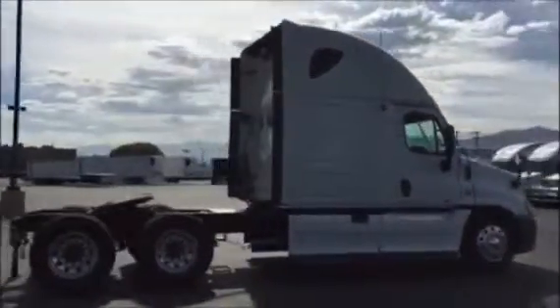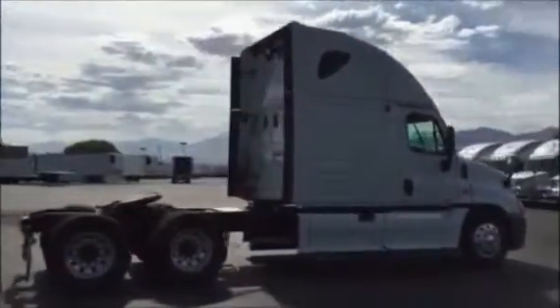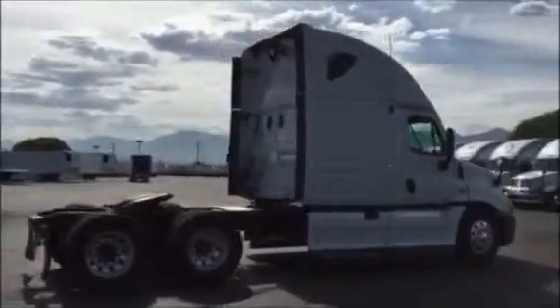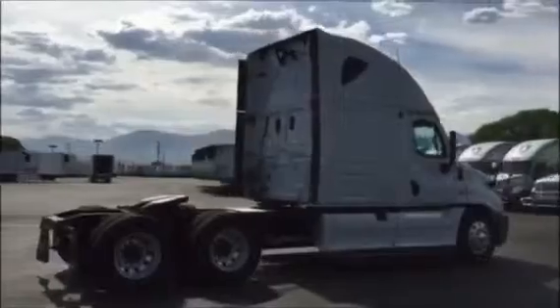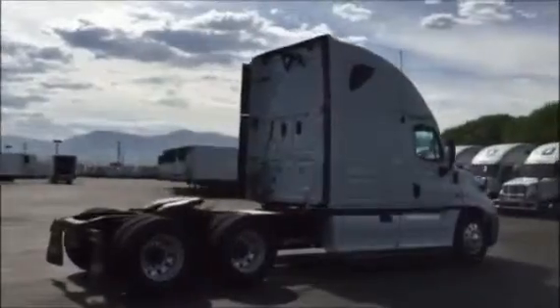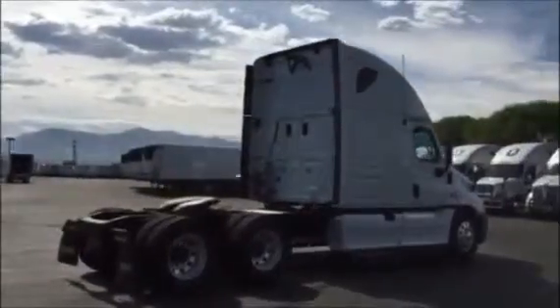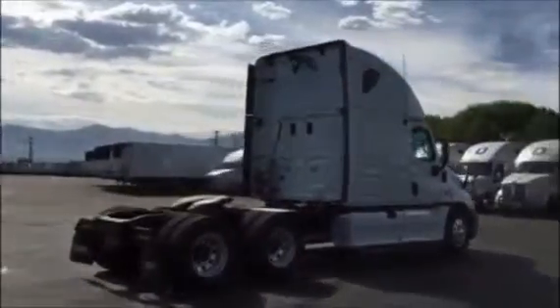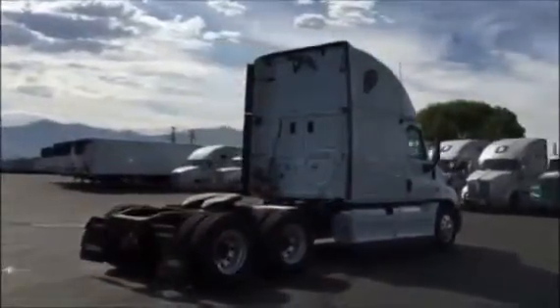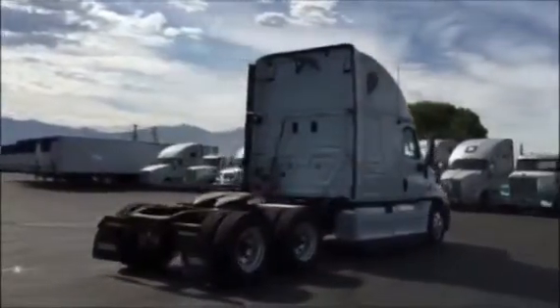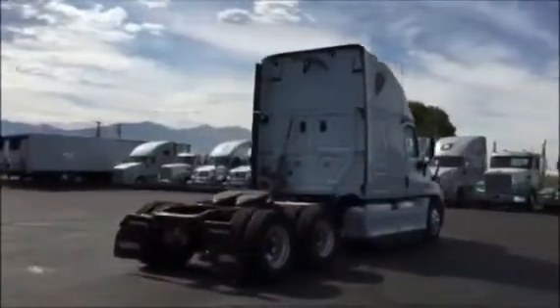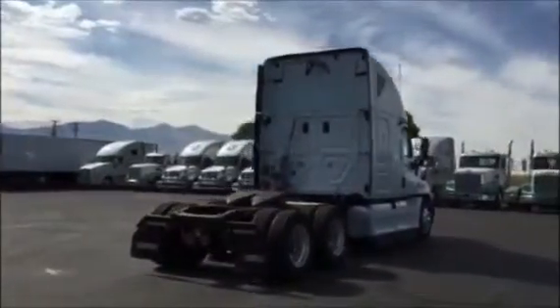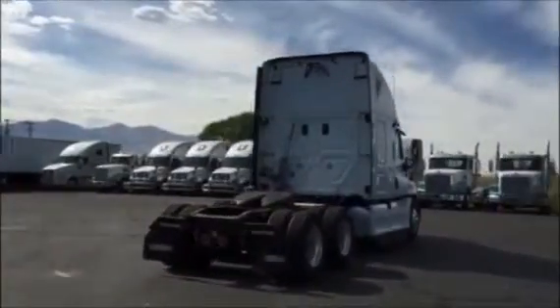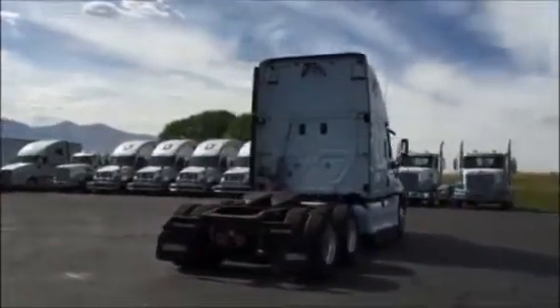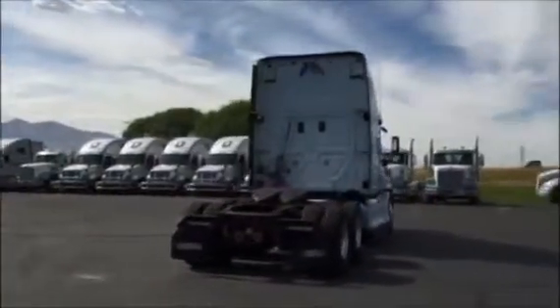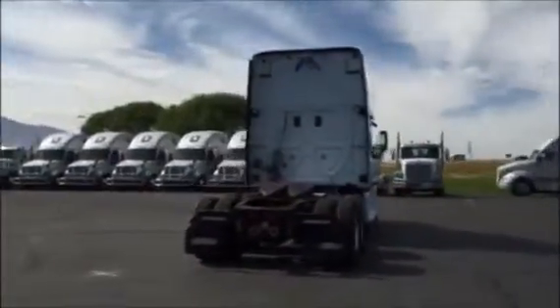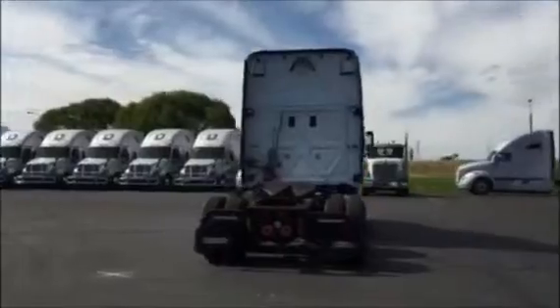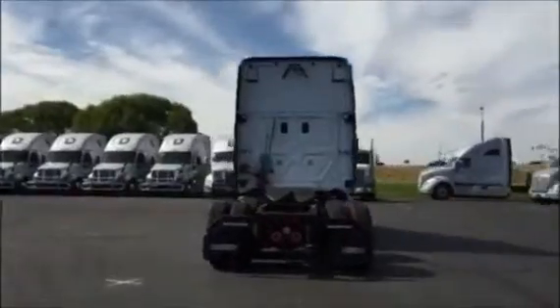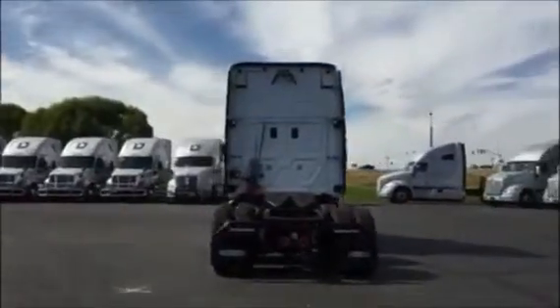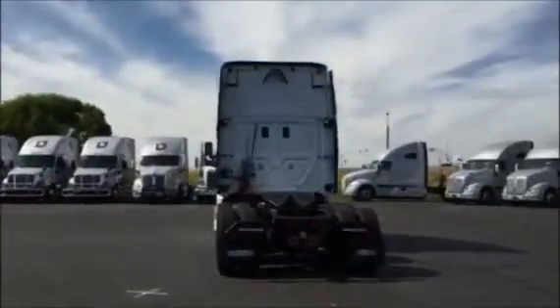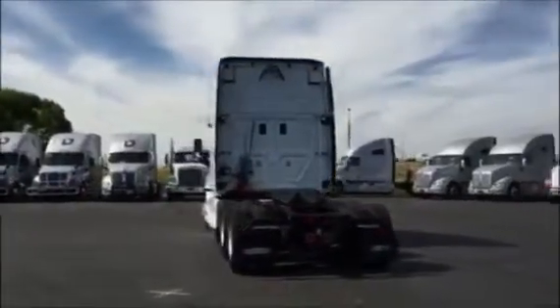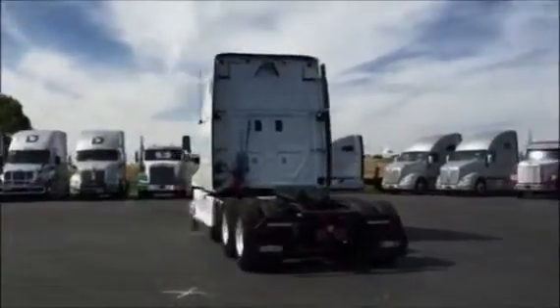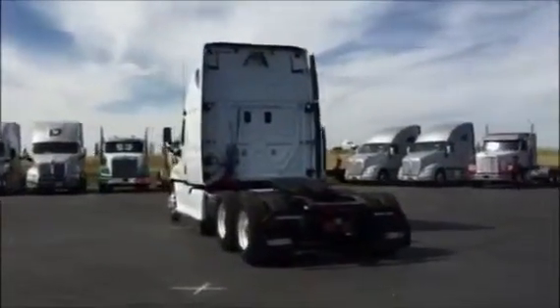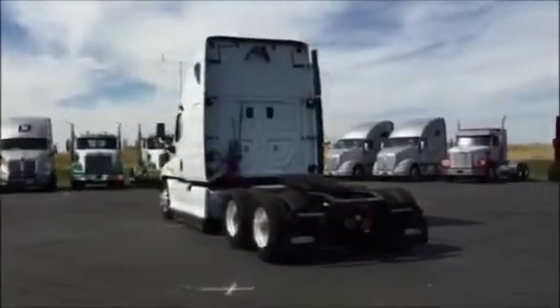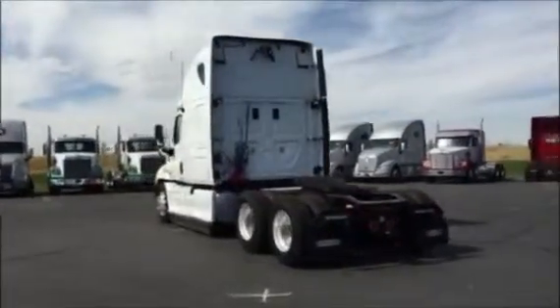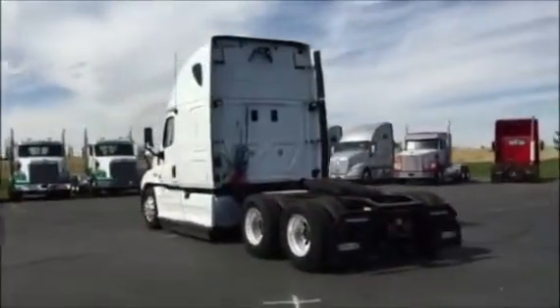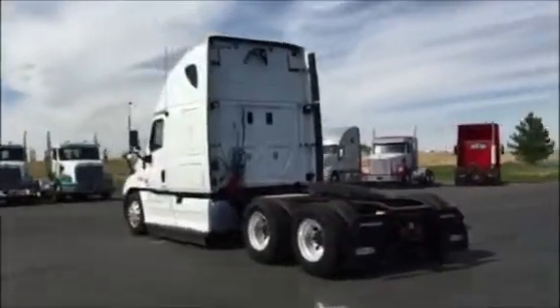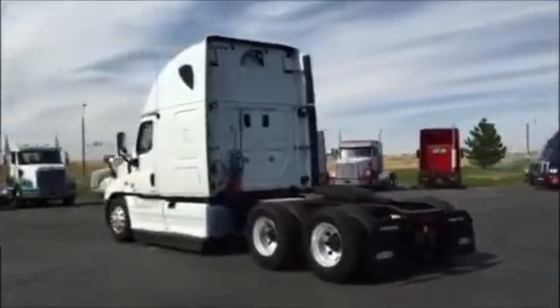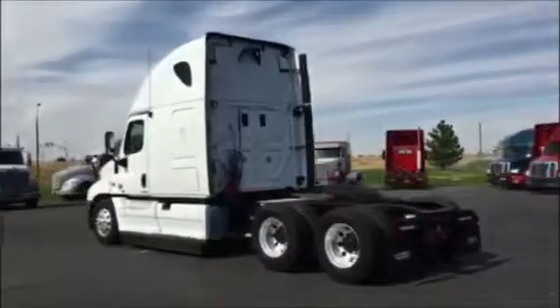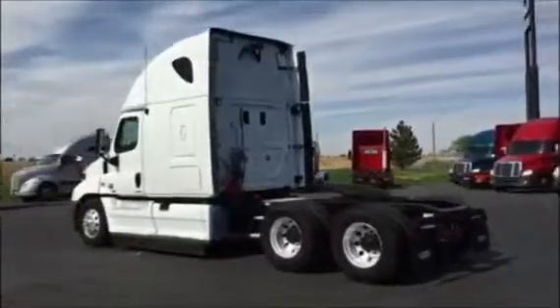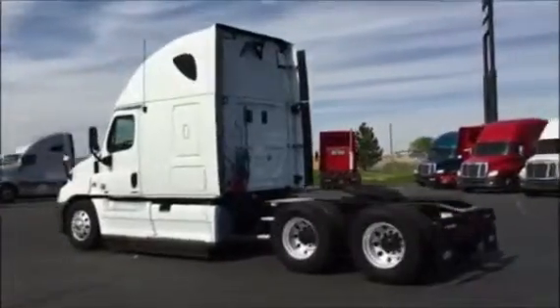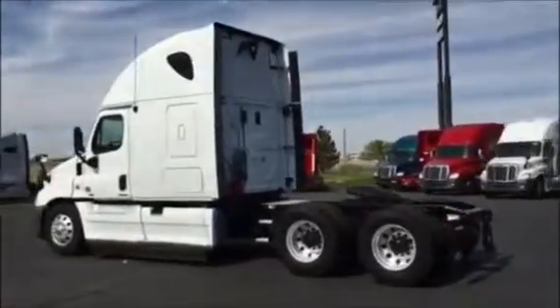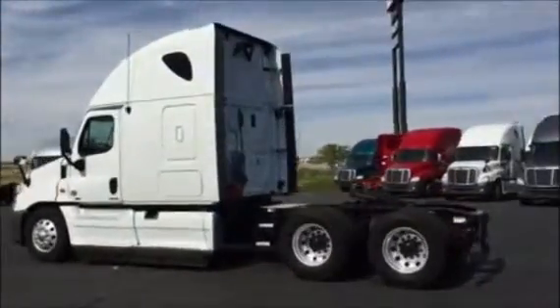Eaton 13-speed transmission, dual 100-gallon fuel tanks, all aluminum wheels with 8 brand new Bridgestone tires, sliding 5th wheel.